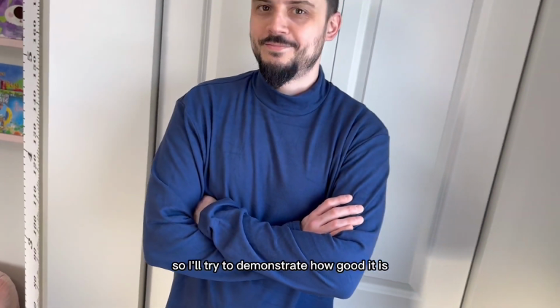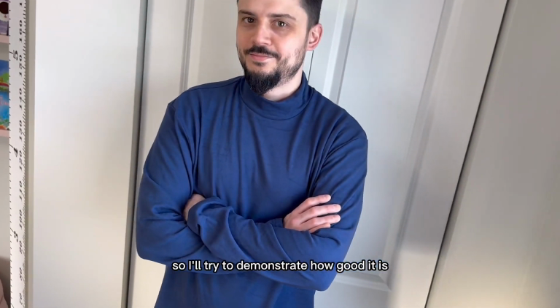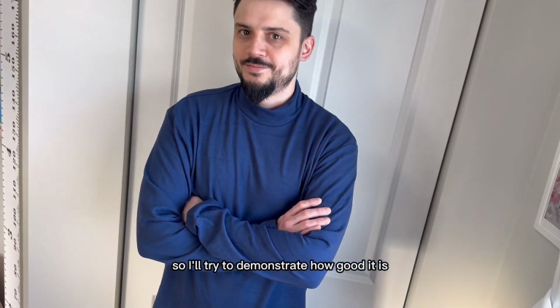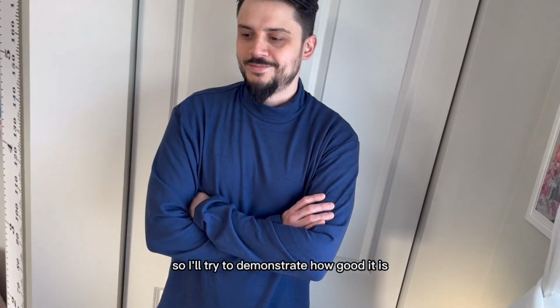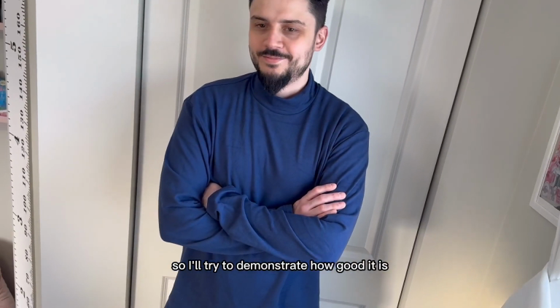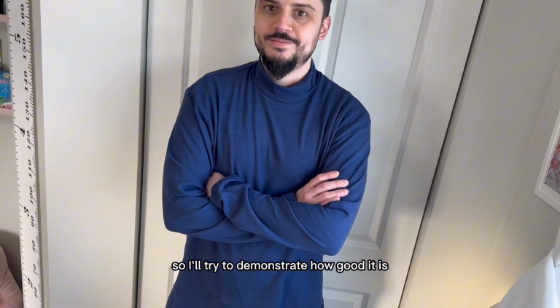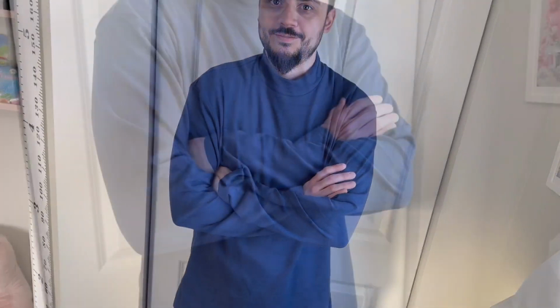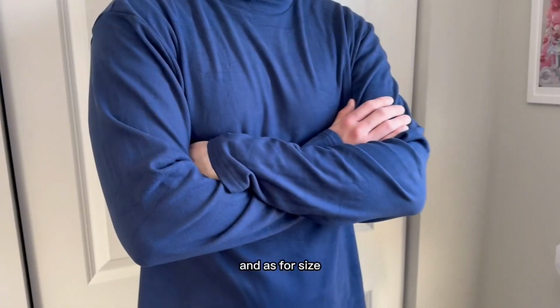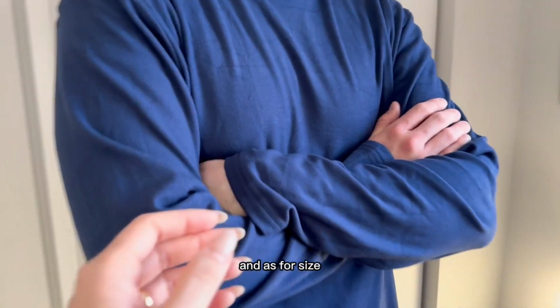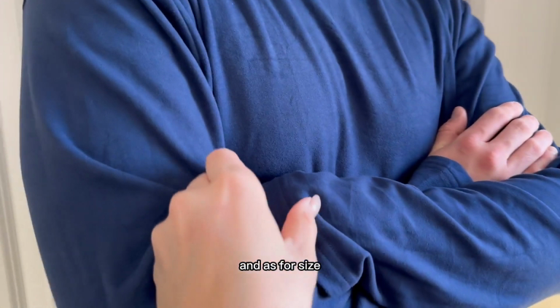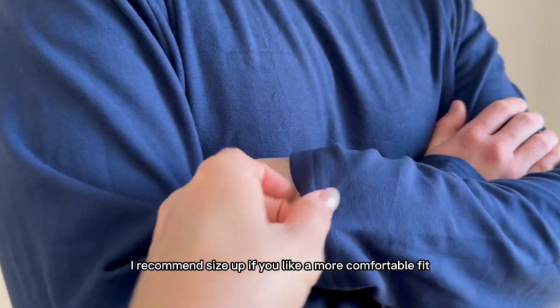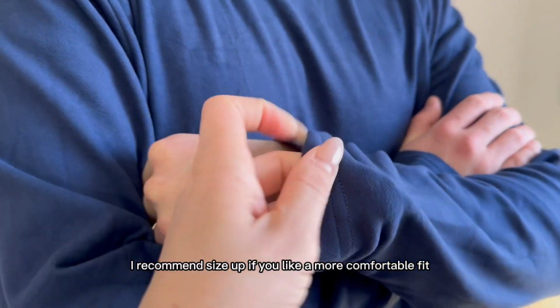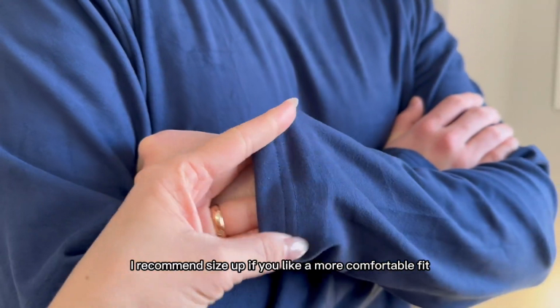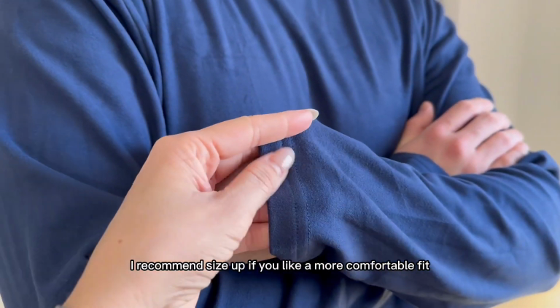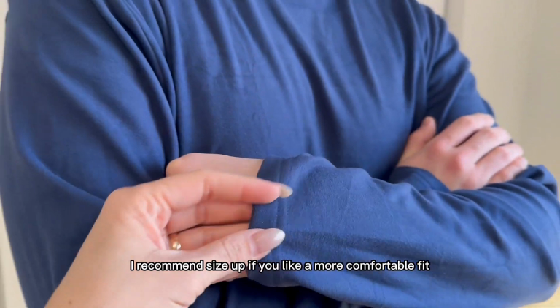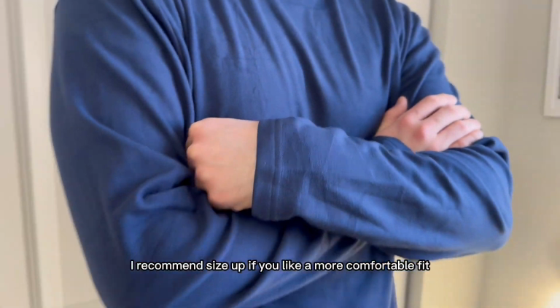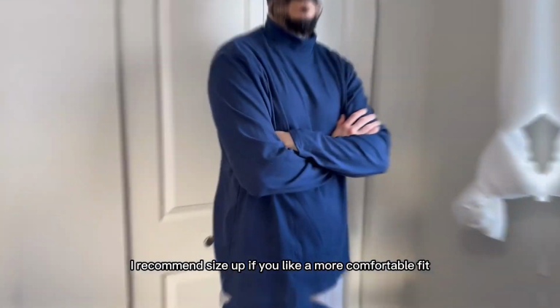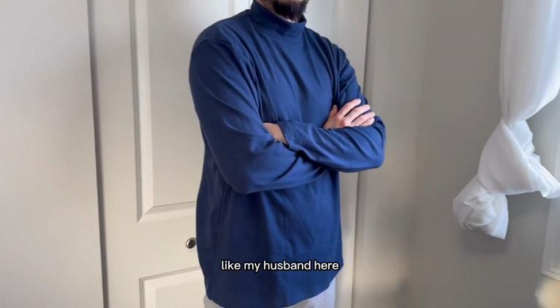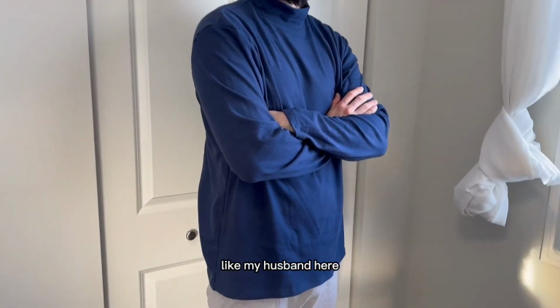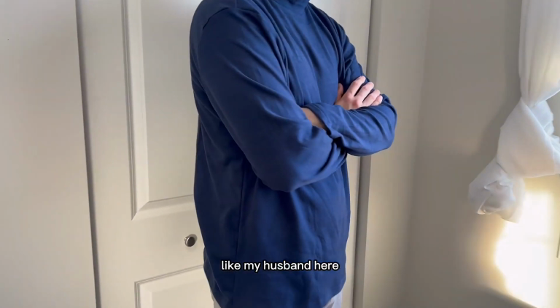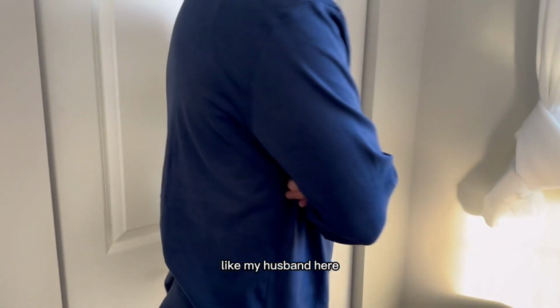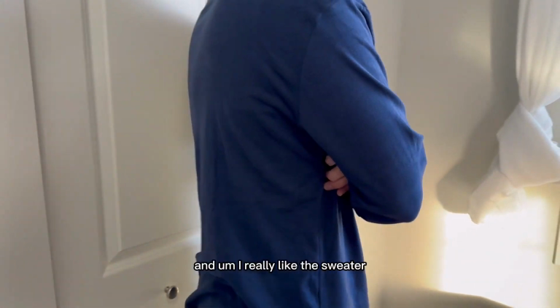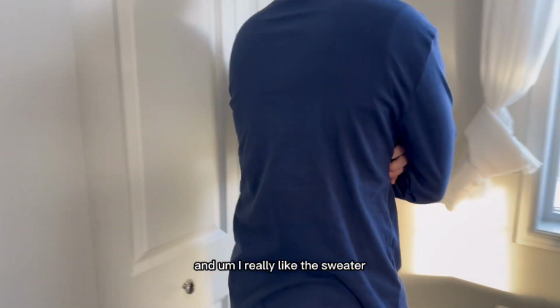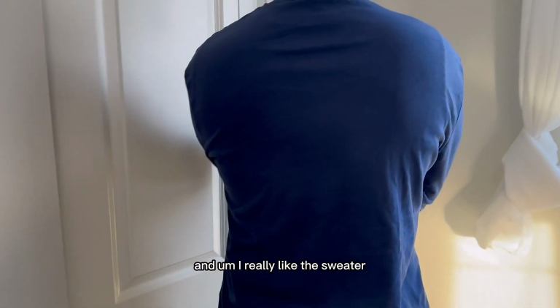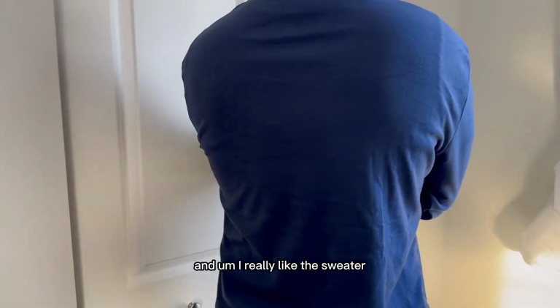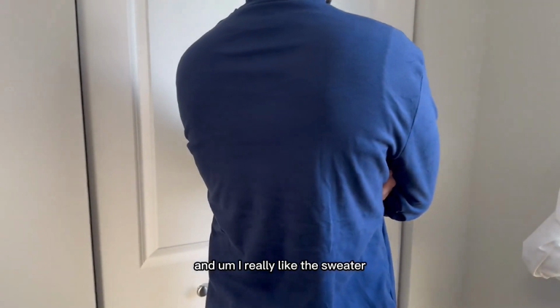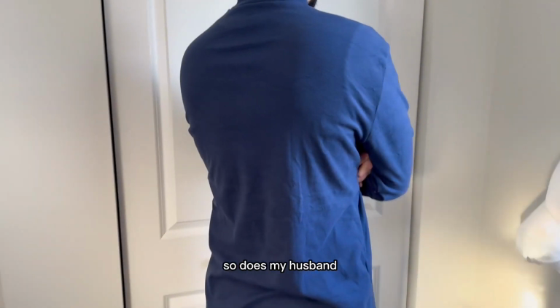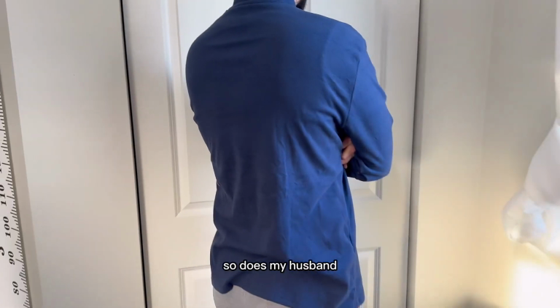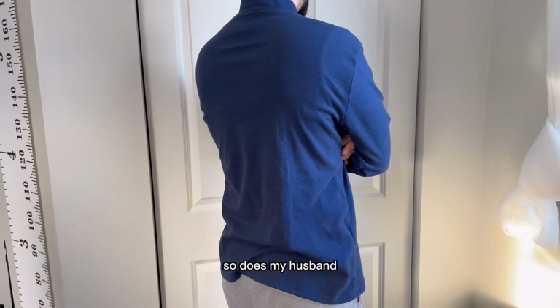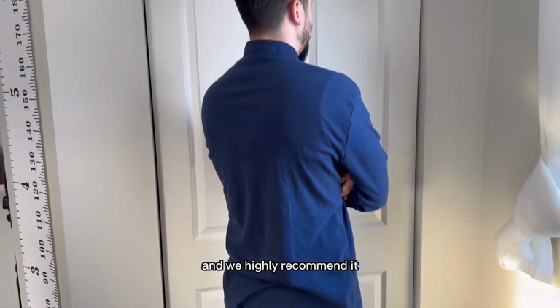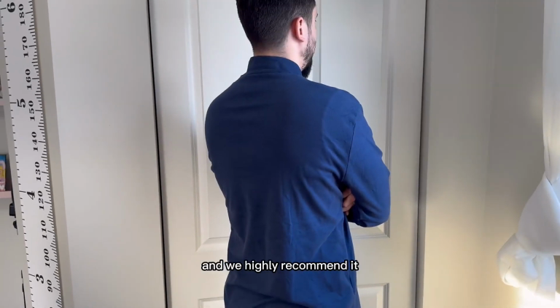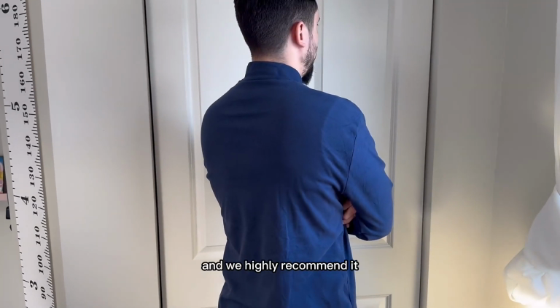I'll try to demonstrate how good it is. As for size, I recommend sizing up if you want a more comfortable fit, like my husband here. I really like the sweater, and we both highly recommend it.